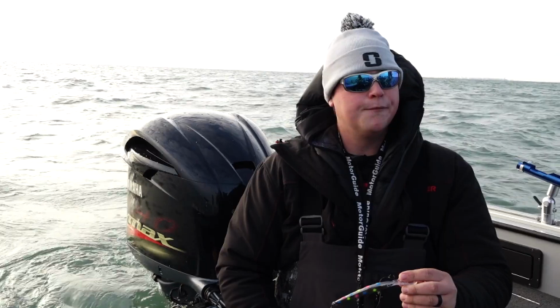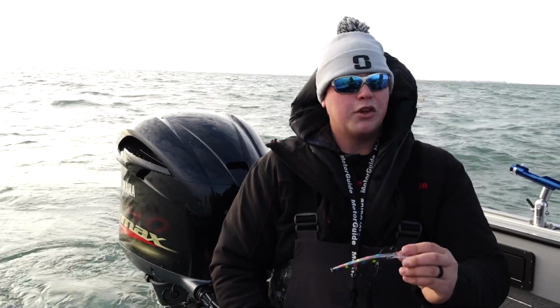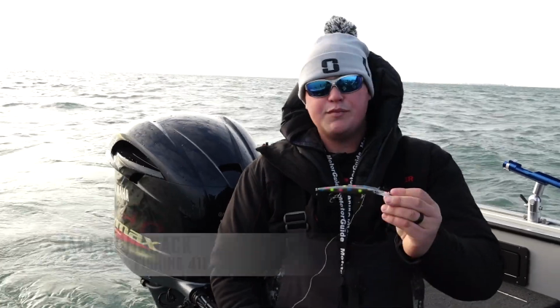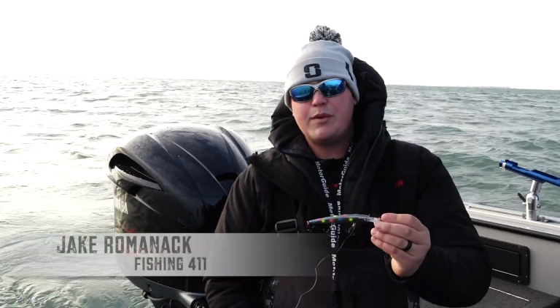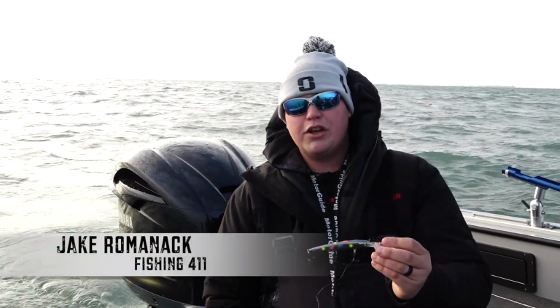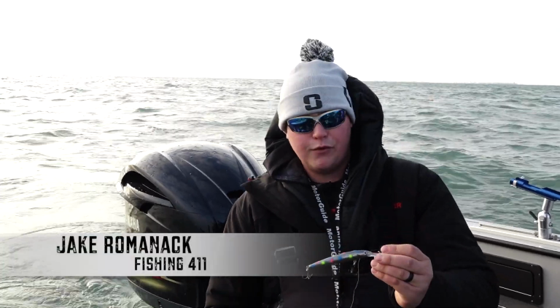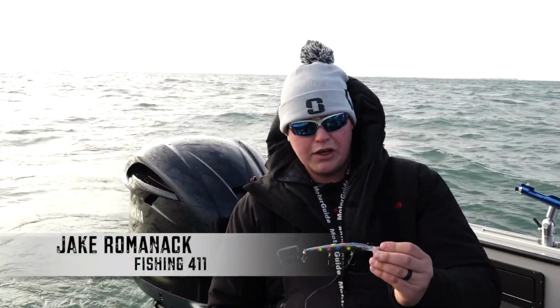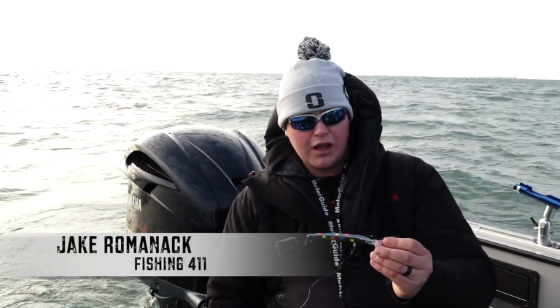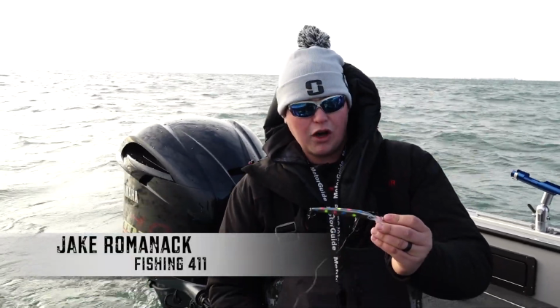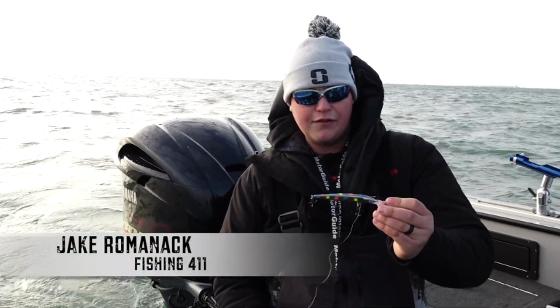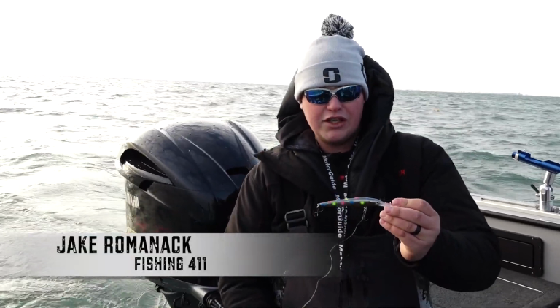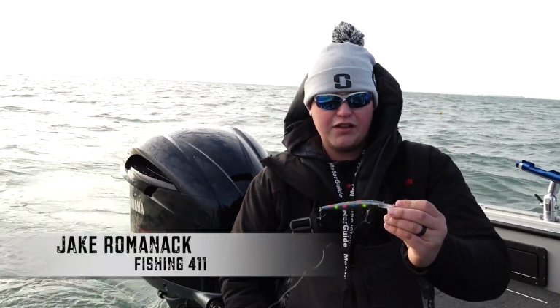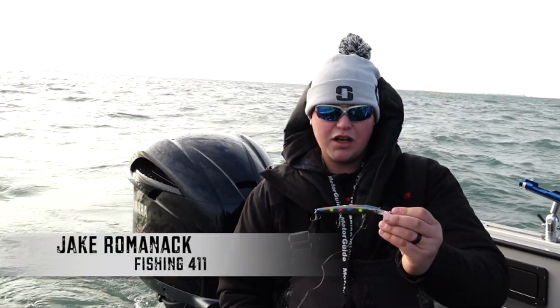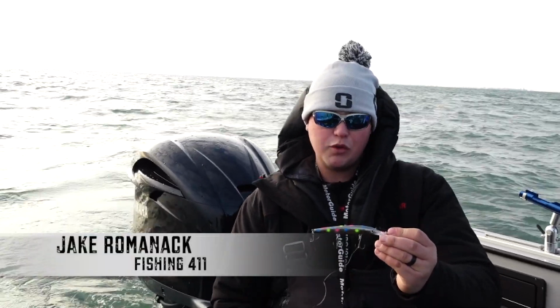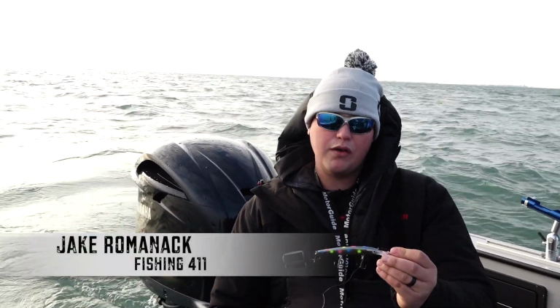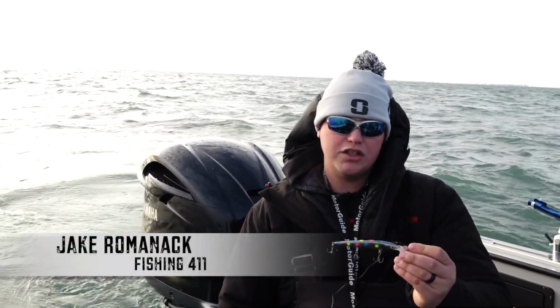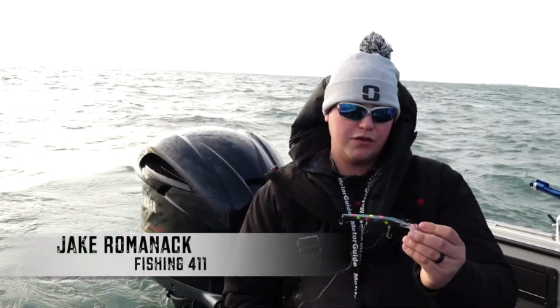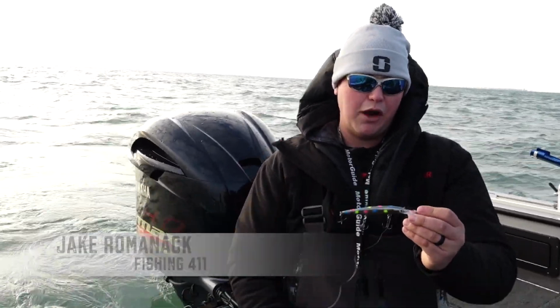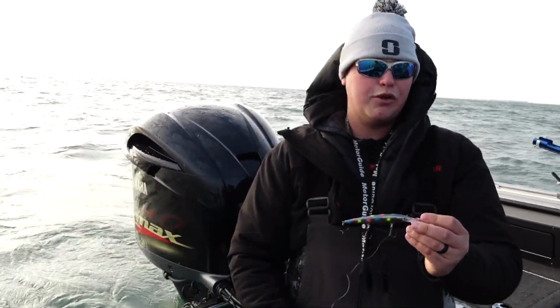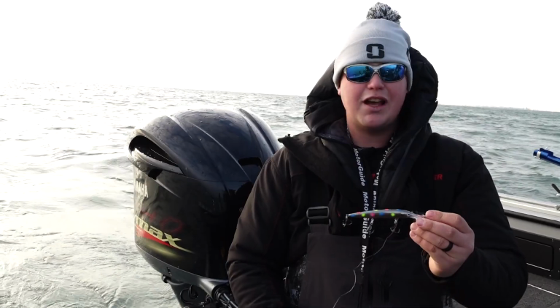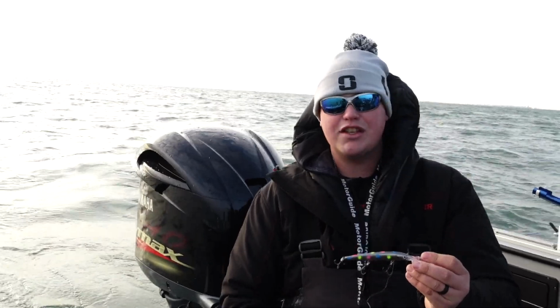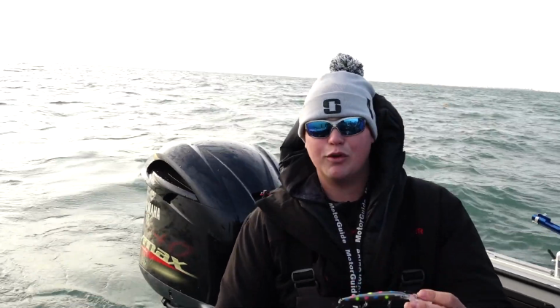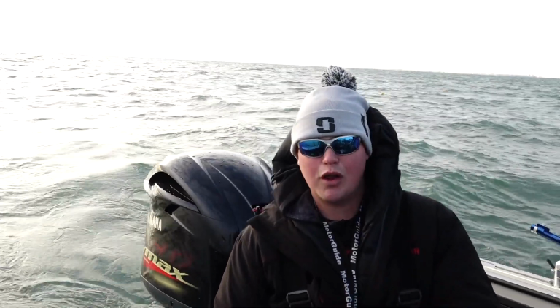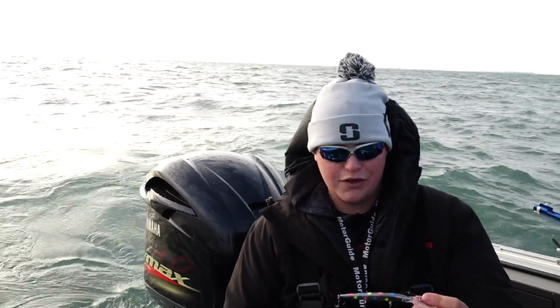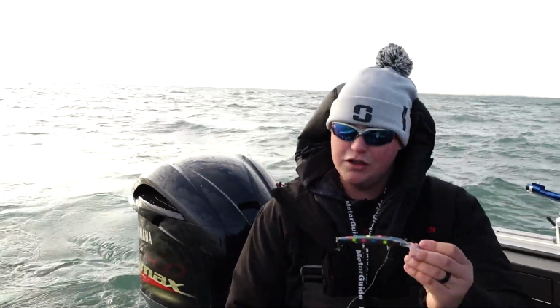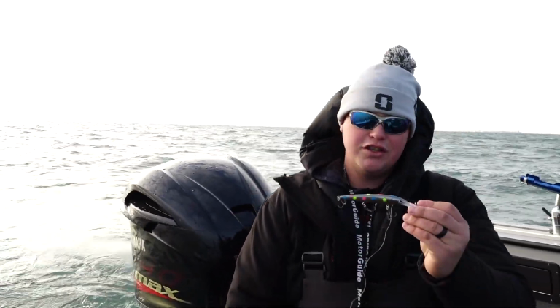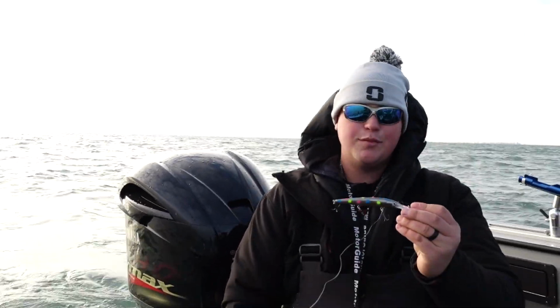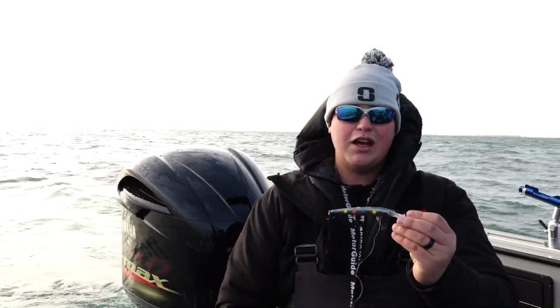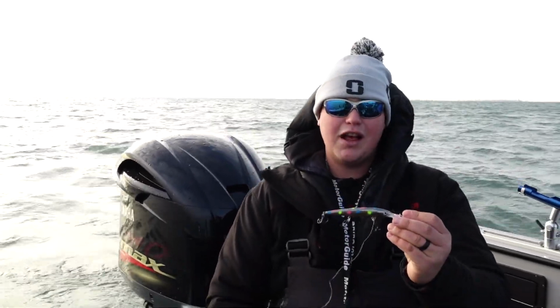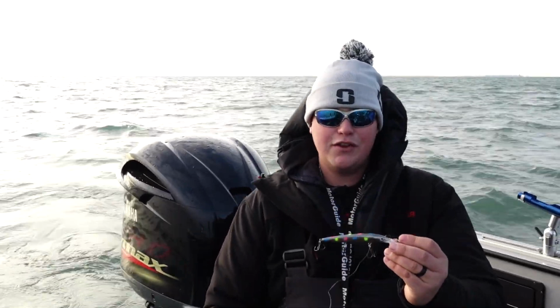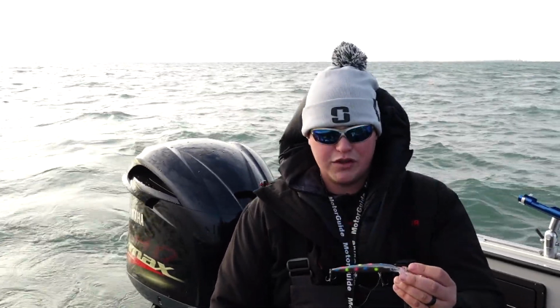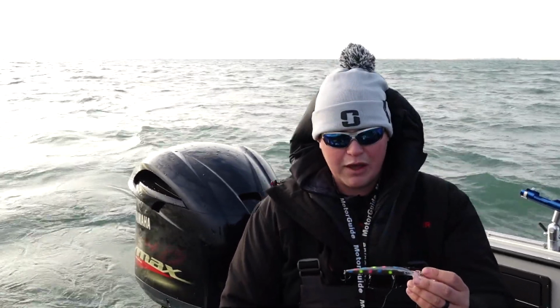This bait has been pretty good for me today — I've caught a lot of fish on it. This is a number 12 Husky Jerk from Rapala. It's kind of a staple of walleye fishing; you simply catch a lot of fish with this bait.